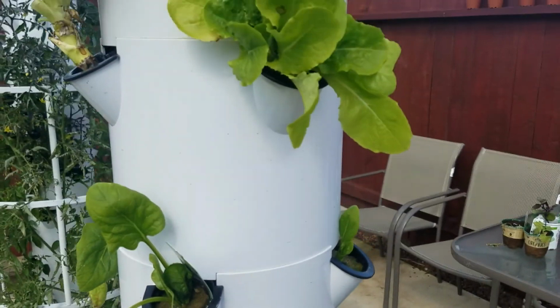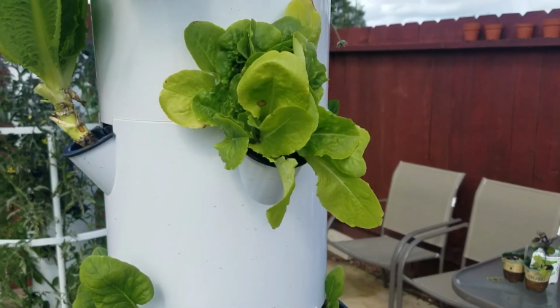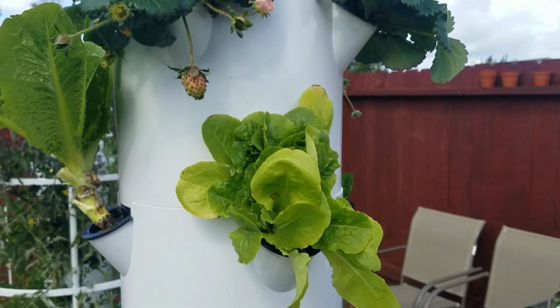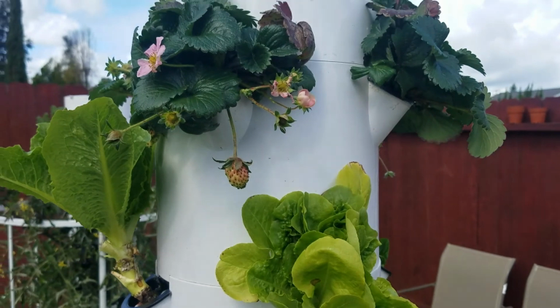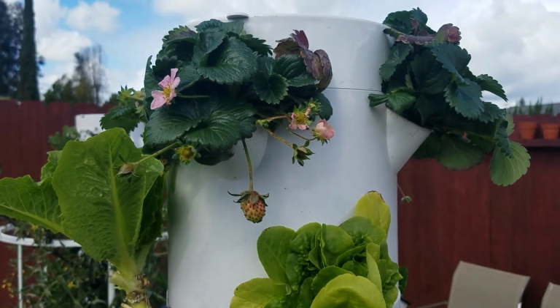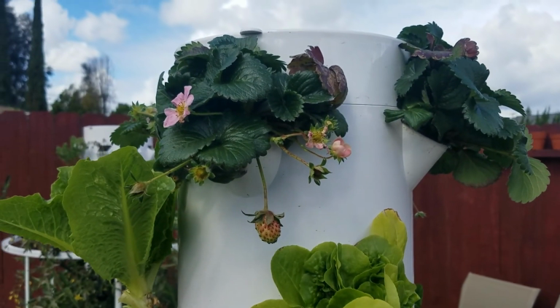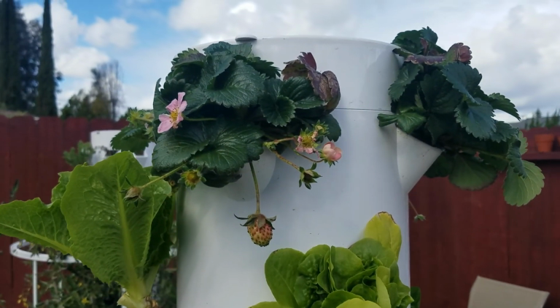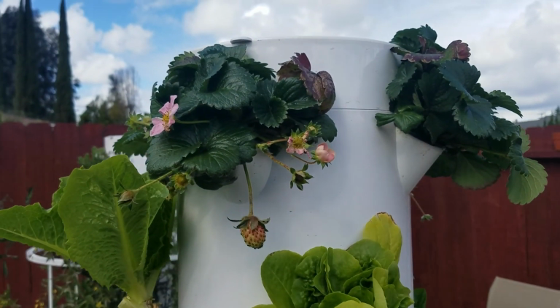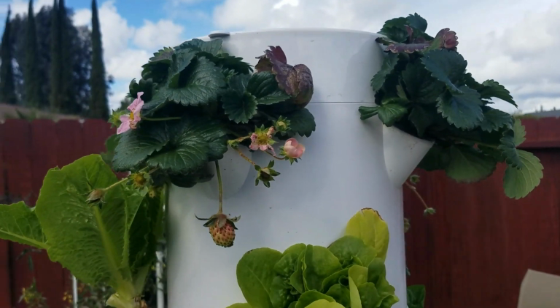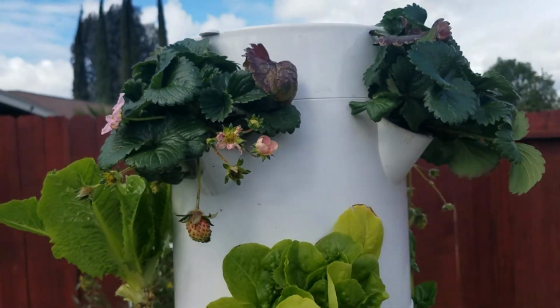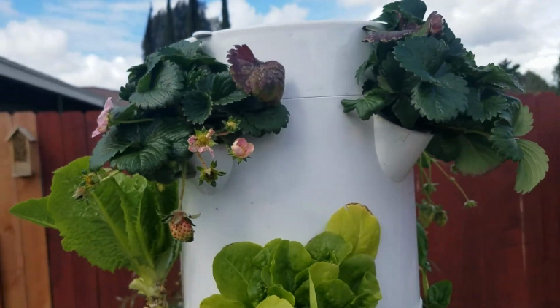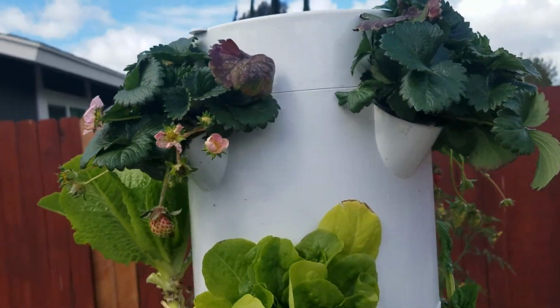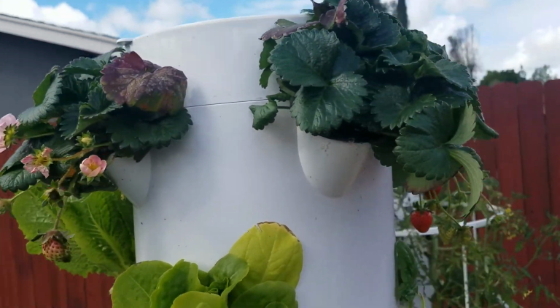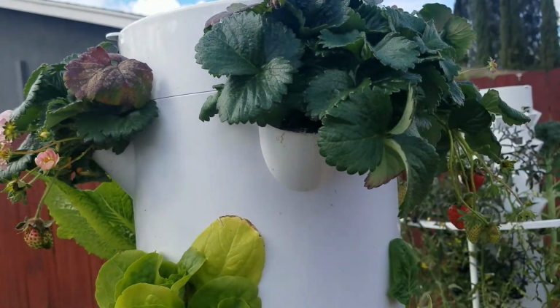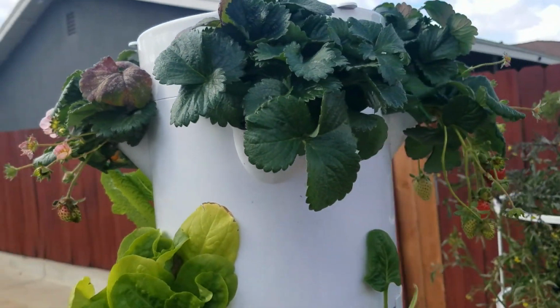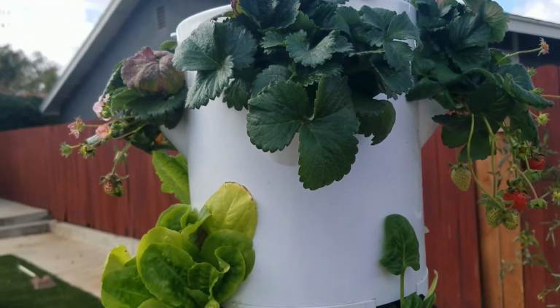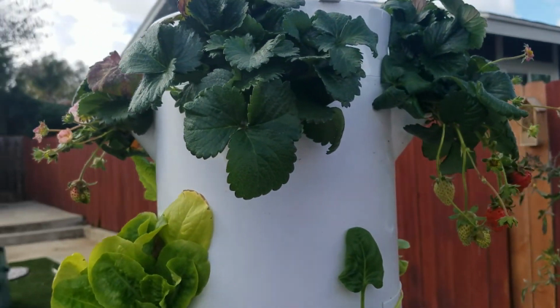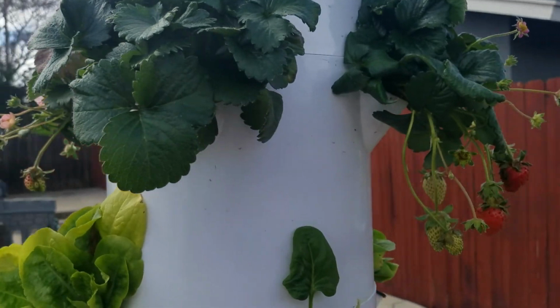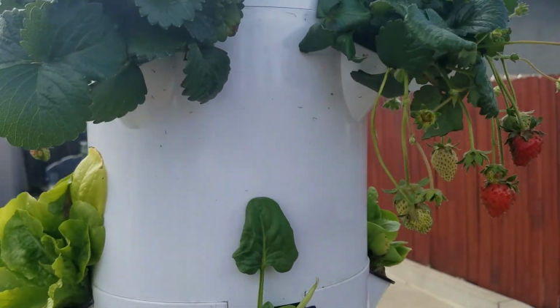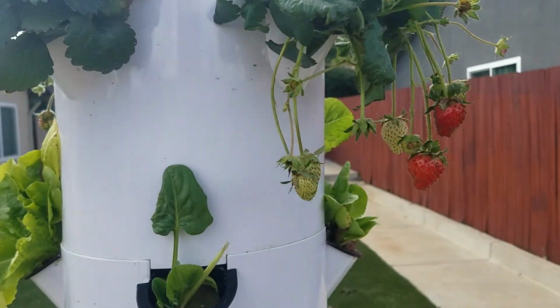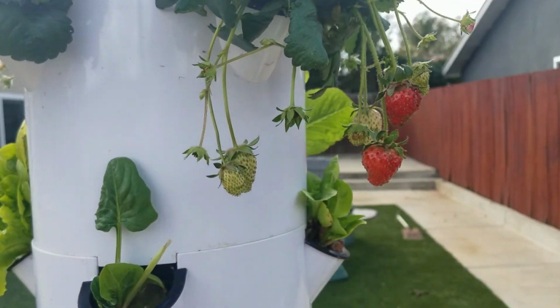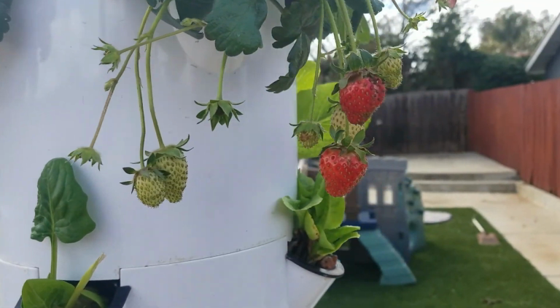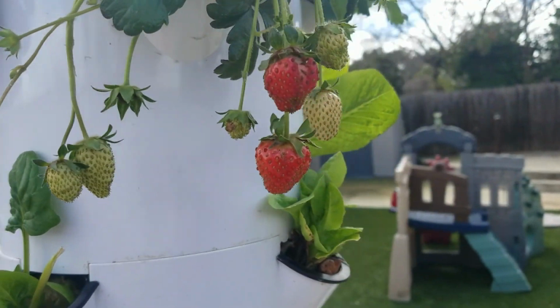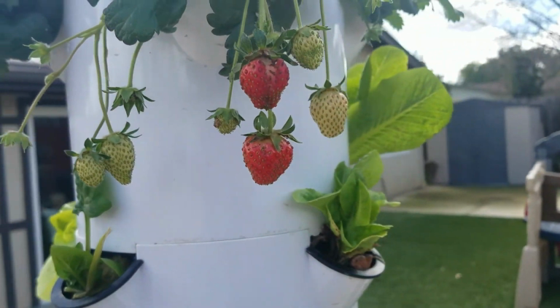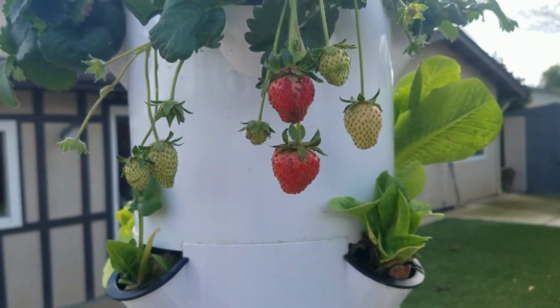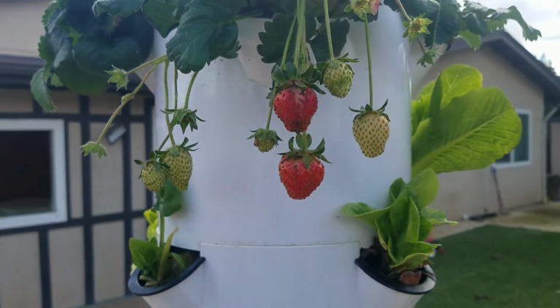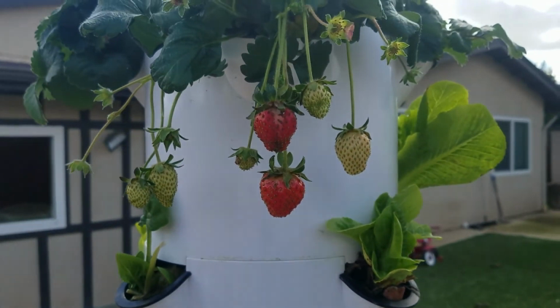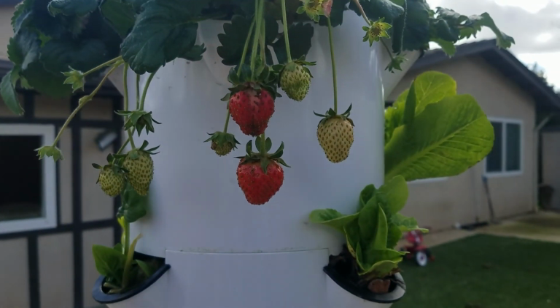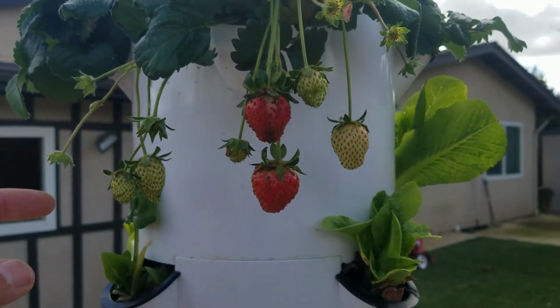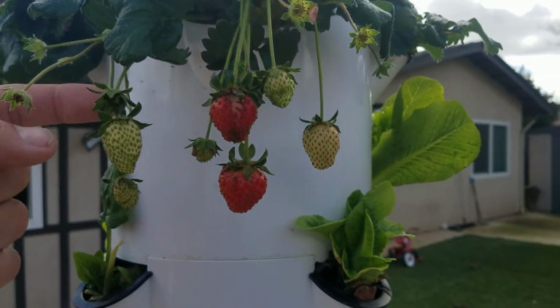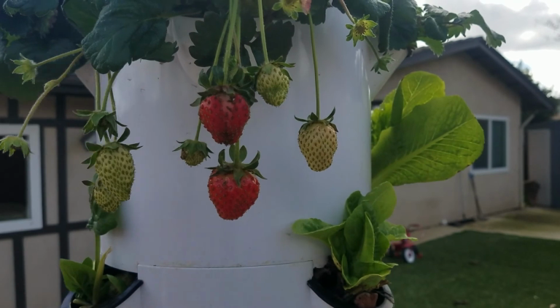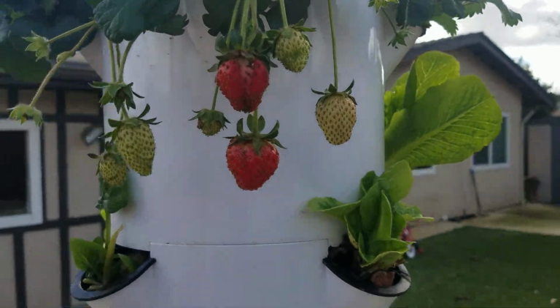Up here, our strawberries got hit pretty hard by the cold and frost this week. But you can see we've got some growing. I've trimmed a lot back.